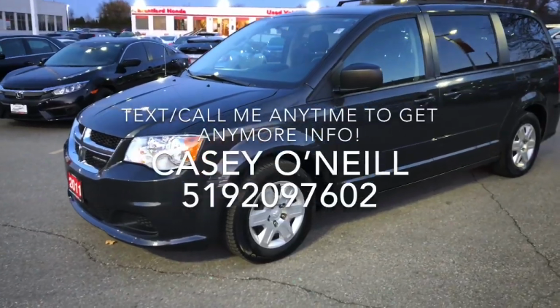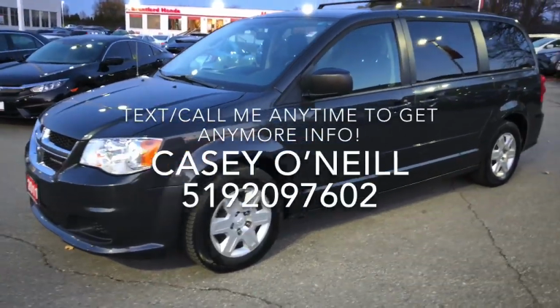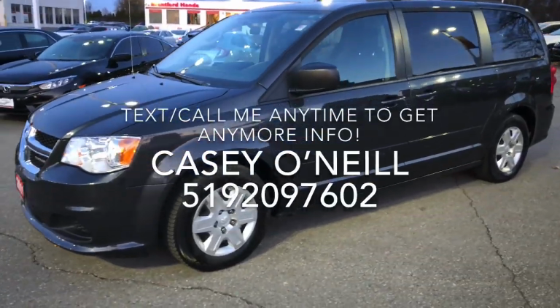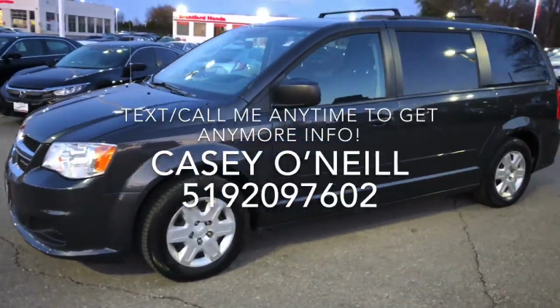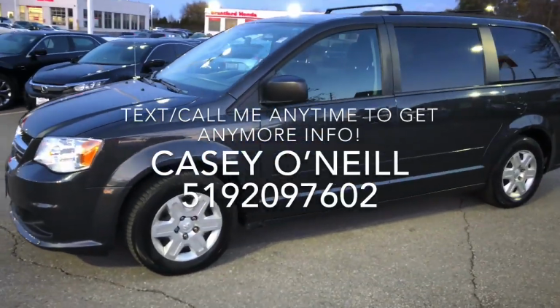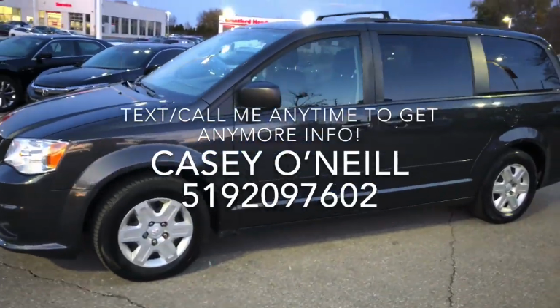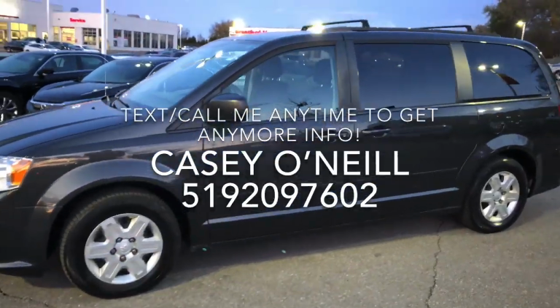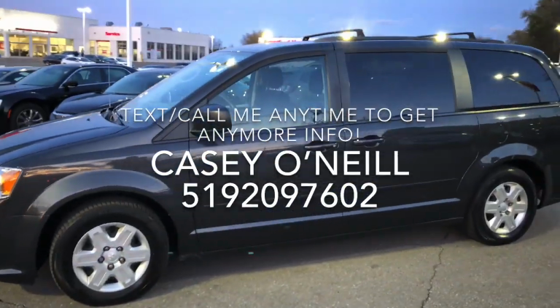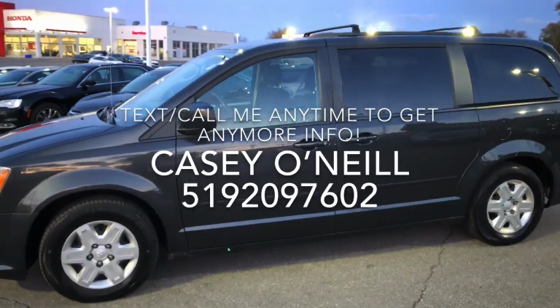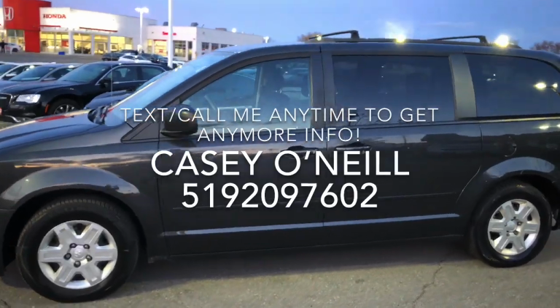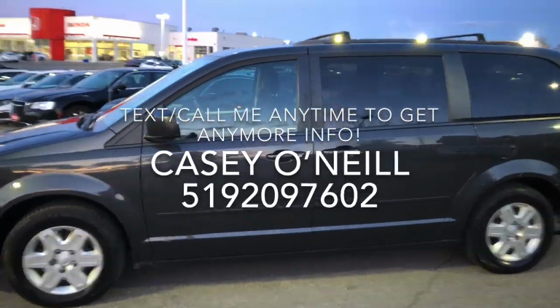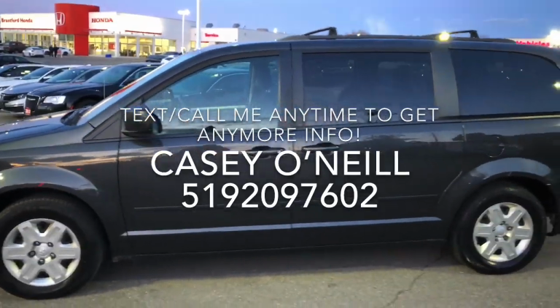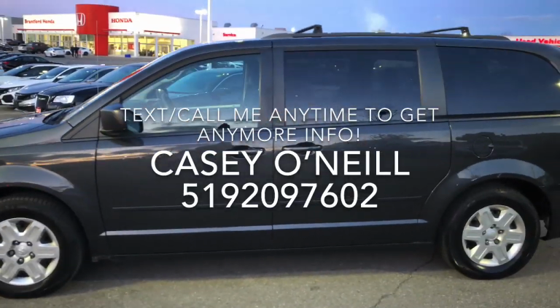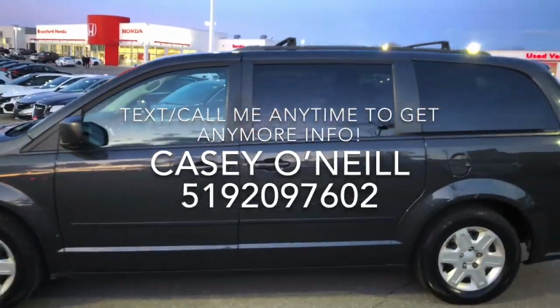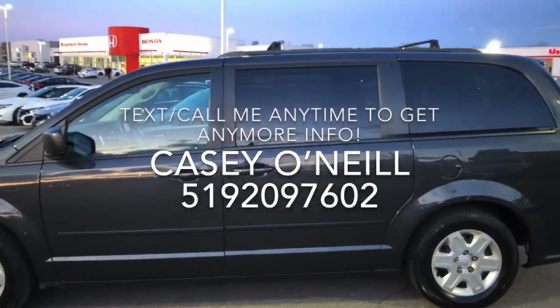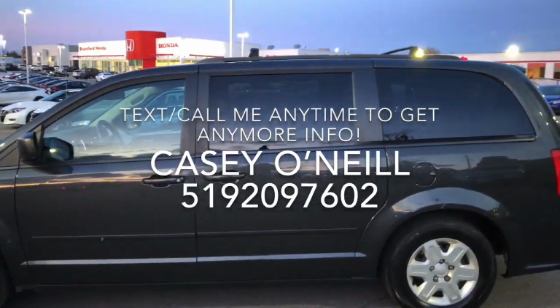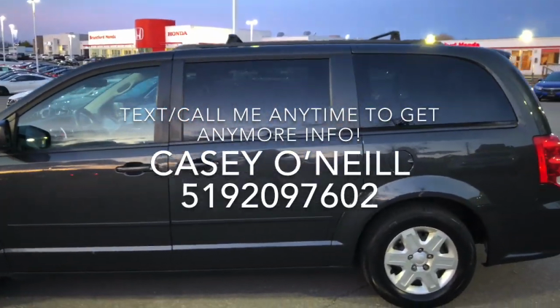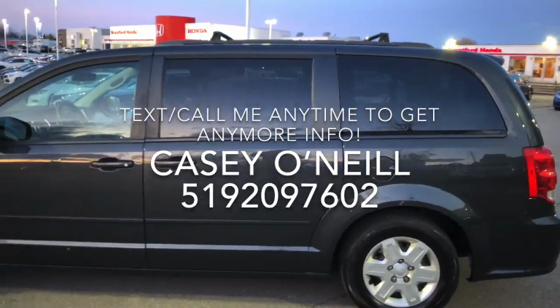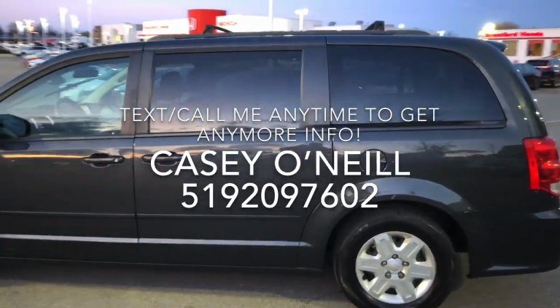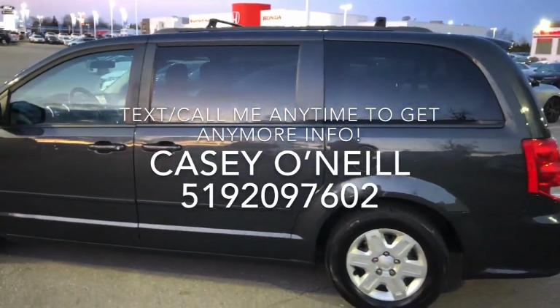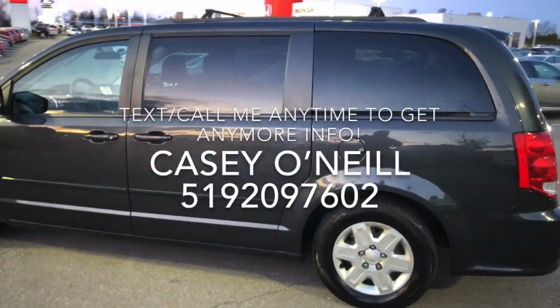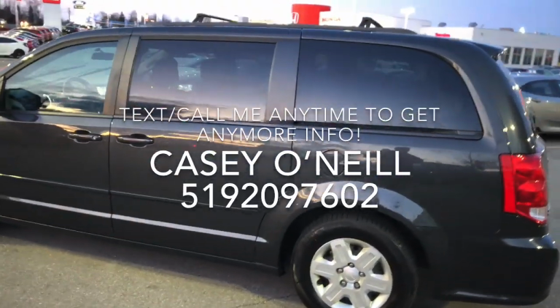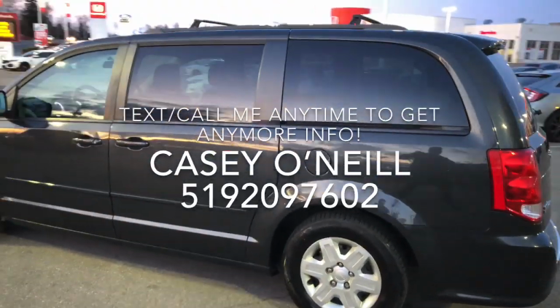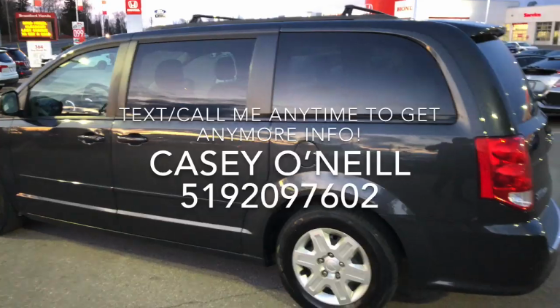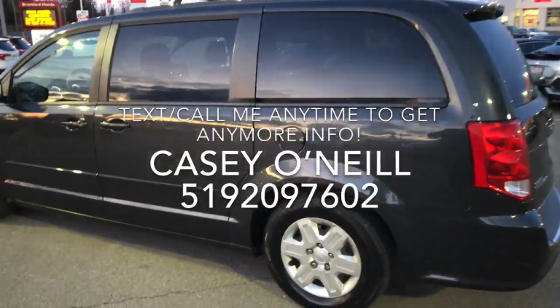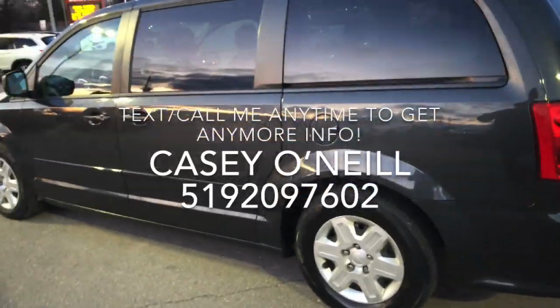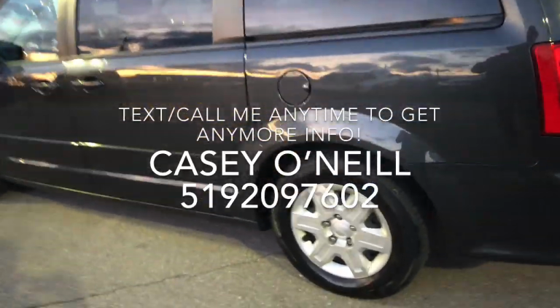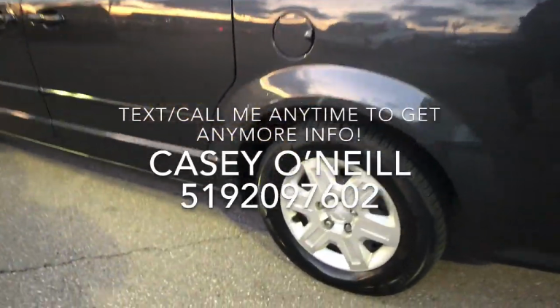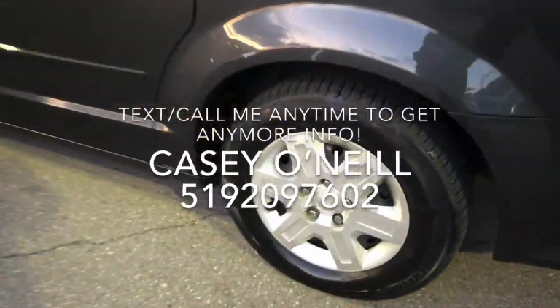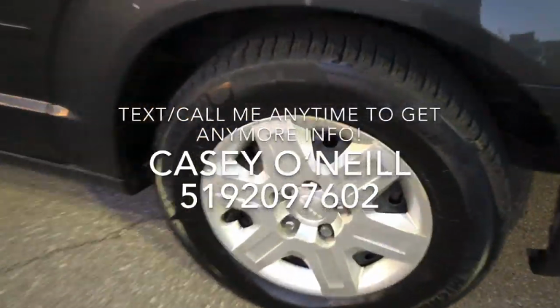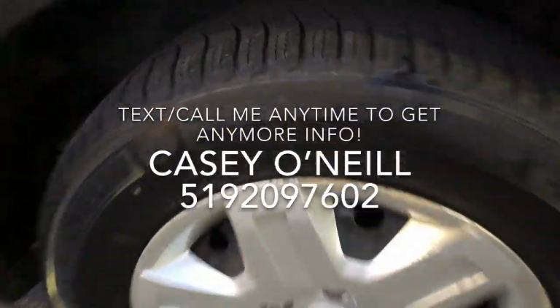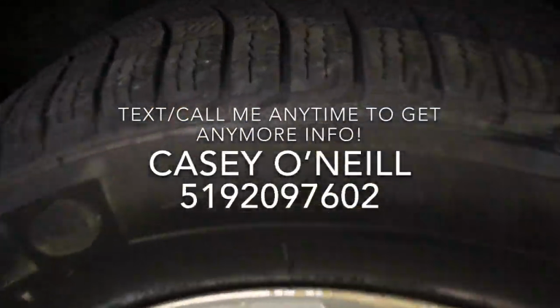On the outside, it's a nice dark color — looks like a dark gray. The driver side looks to be in pretty good condition, and the rims and tires look good as well.